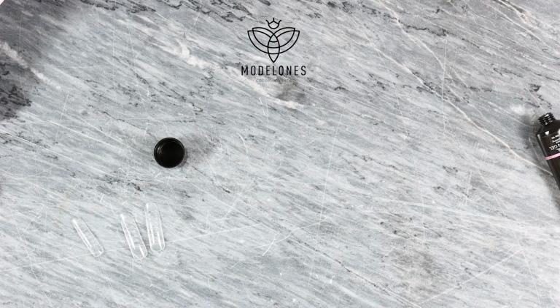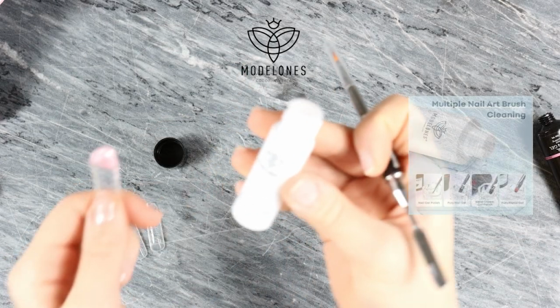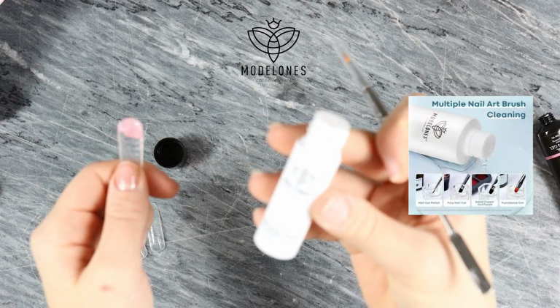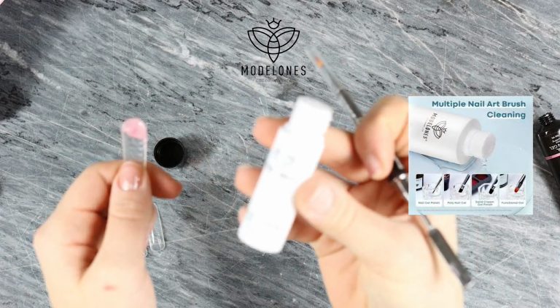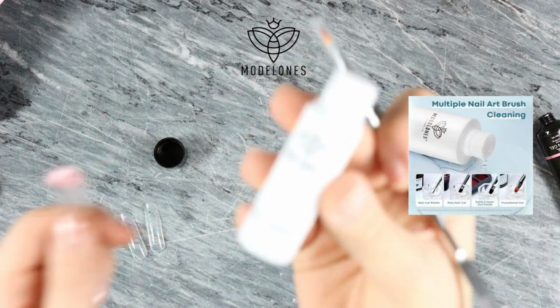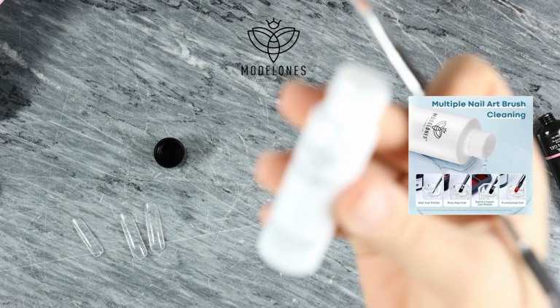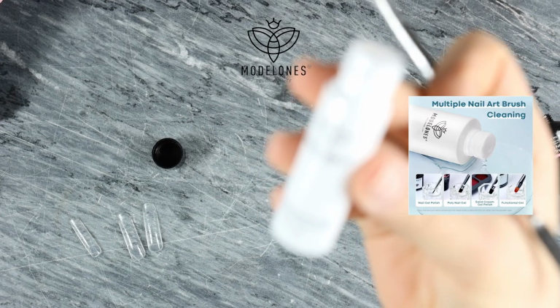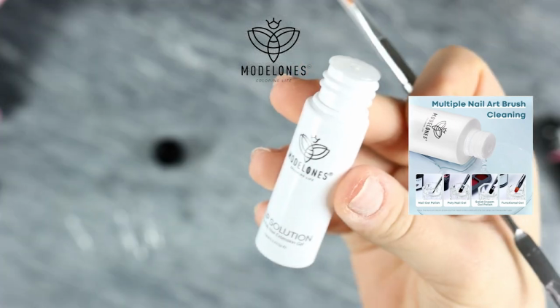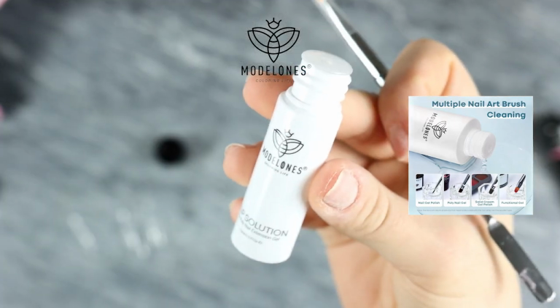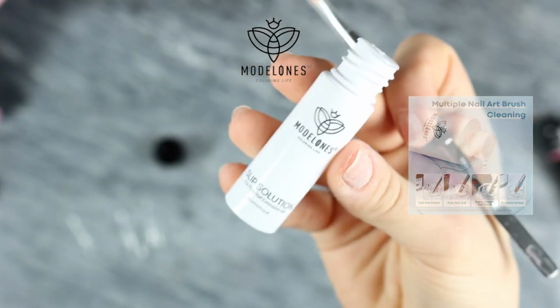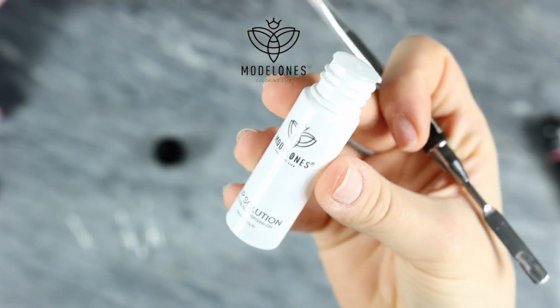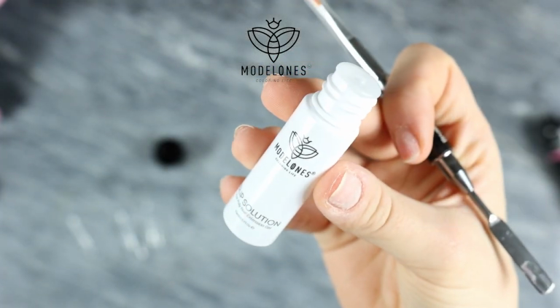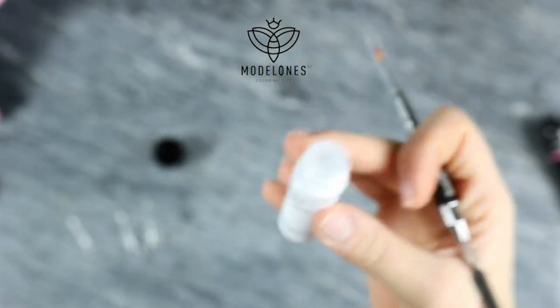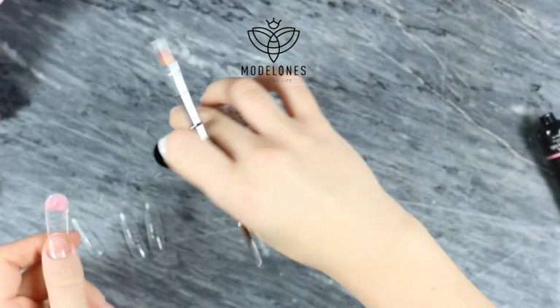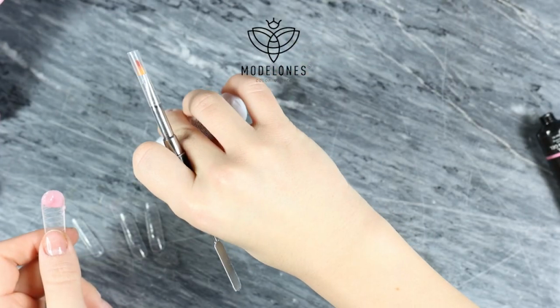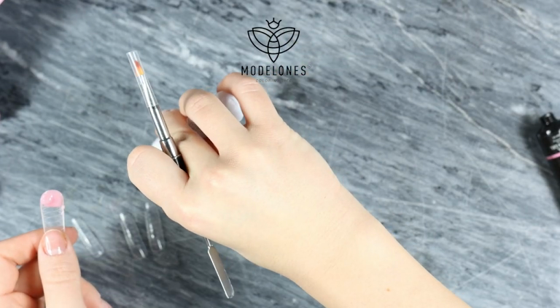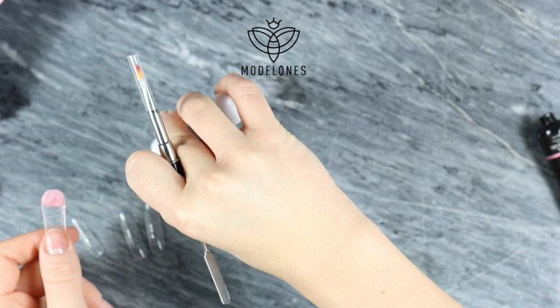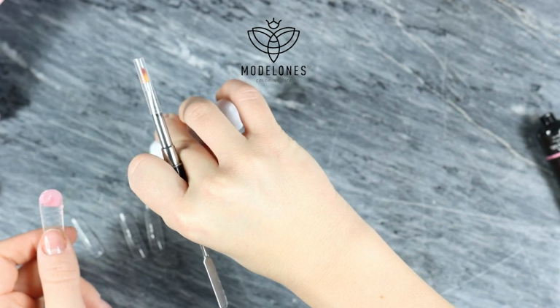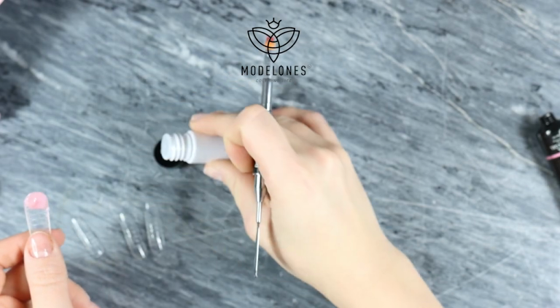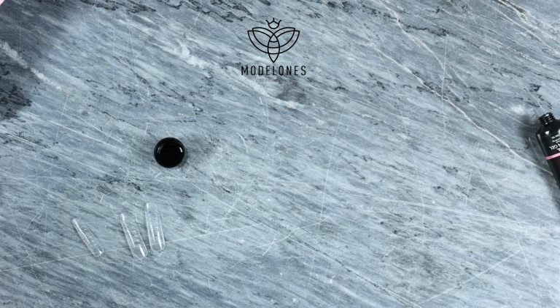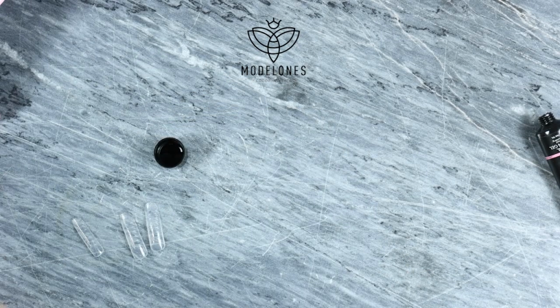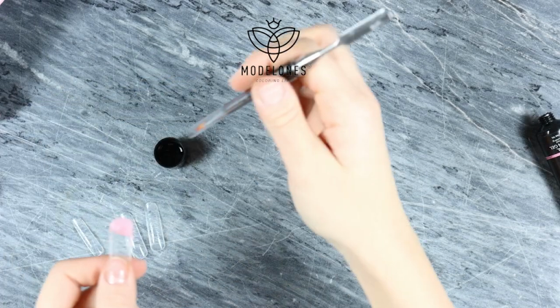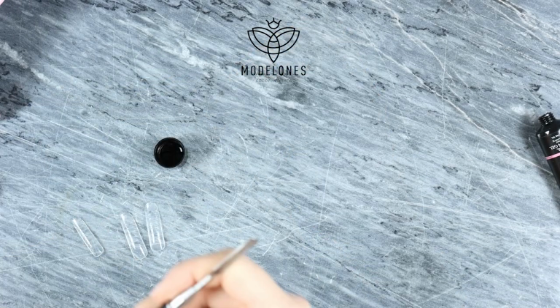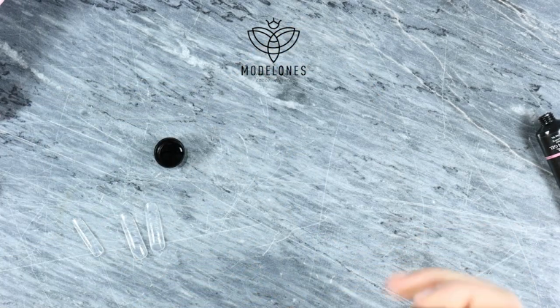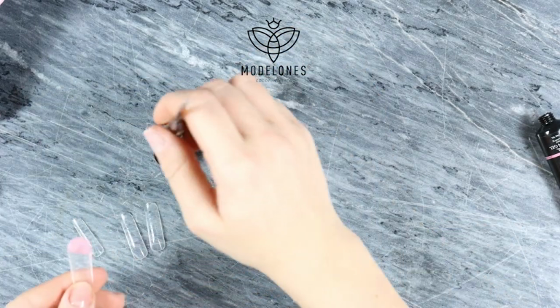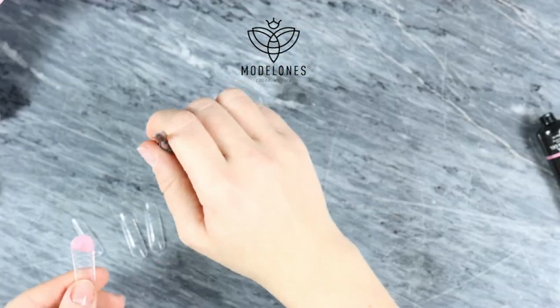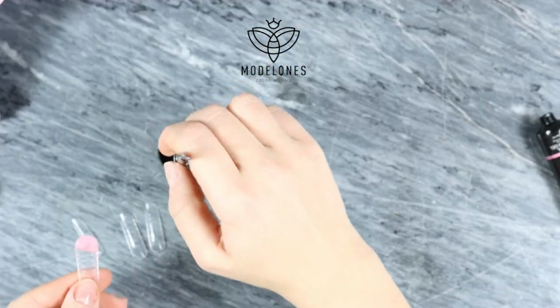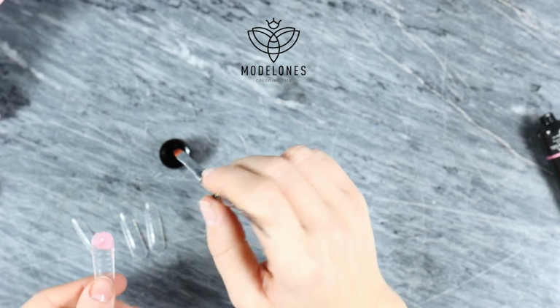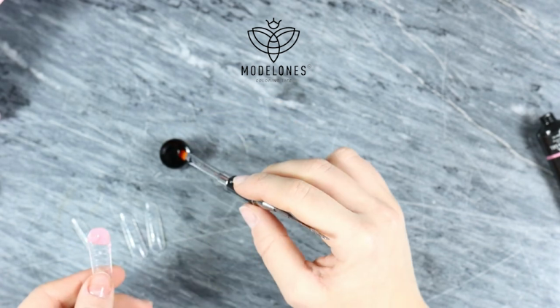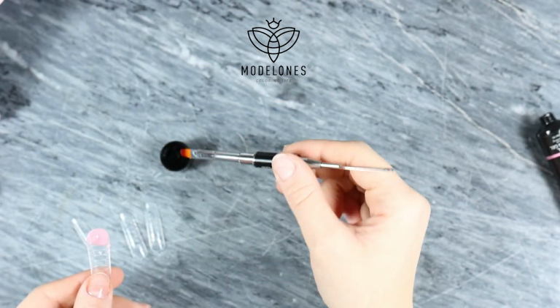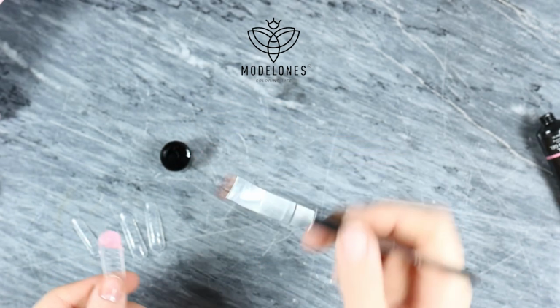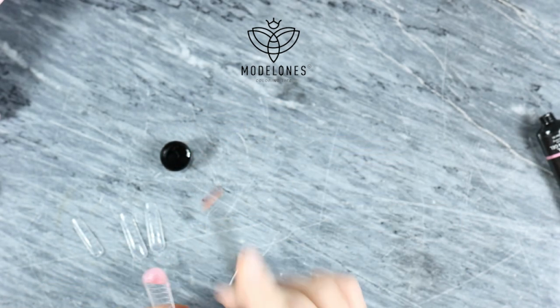It's always getting sticky working with gel nails, so I'm using slip solution. This will help you work the gel with the brush so it doesn't get sticky, and it's much easier to work with the gel.